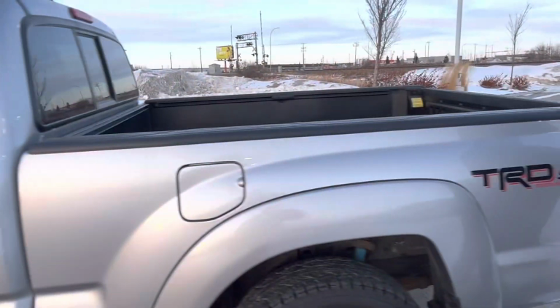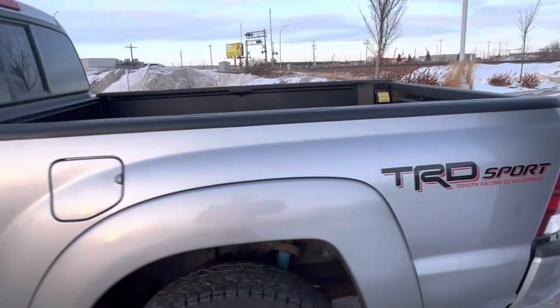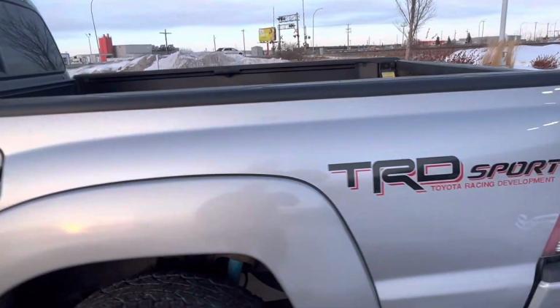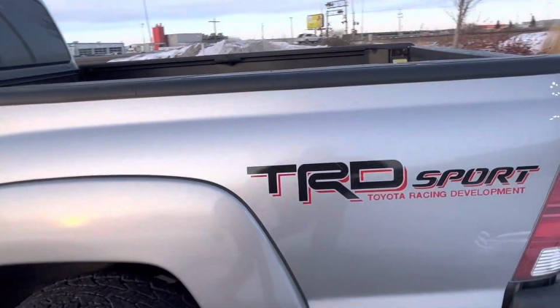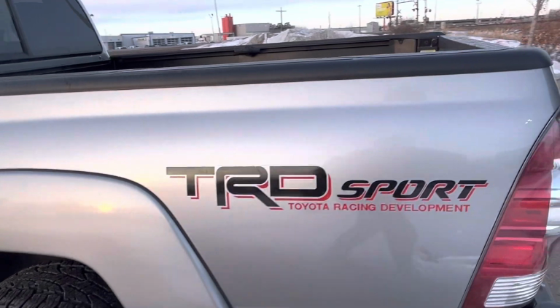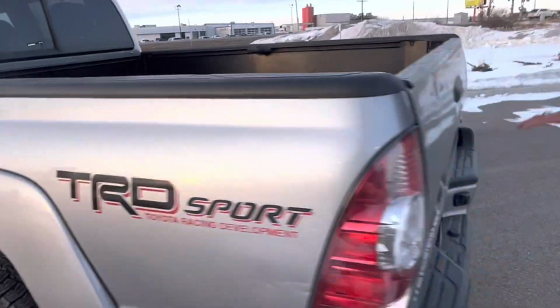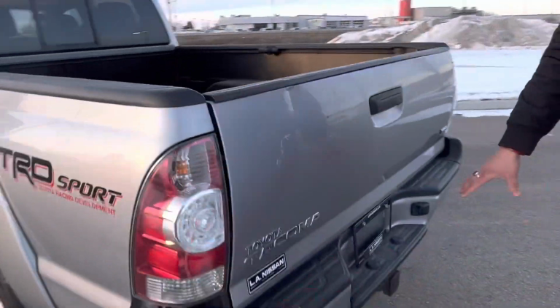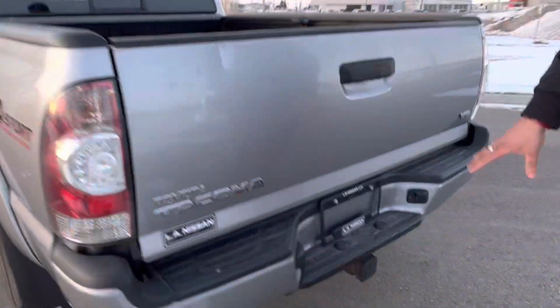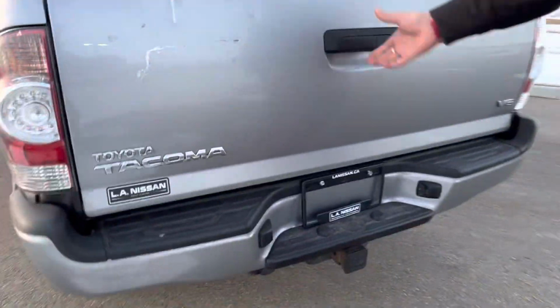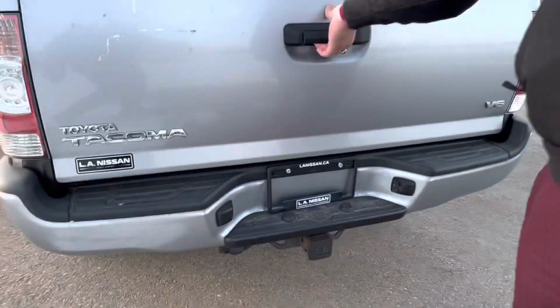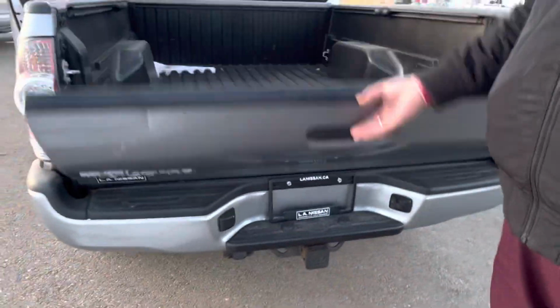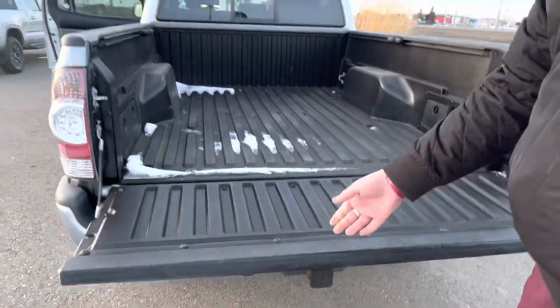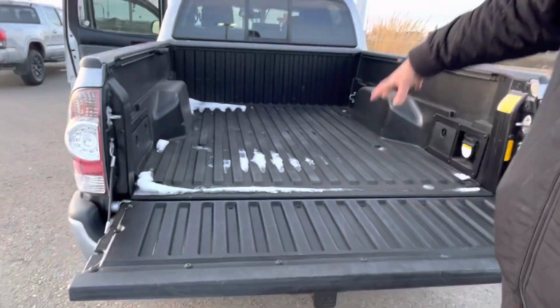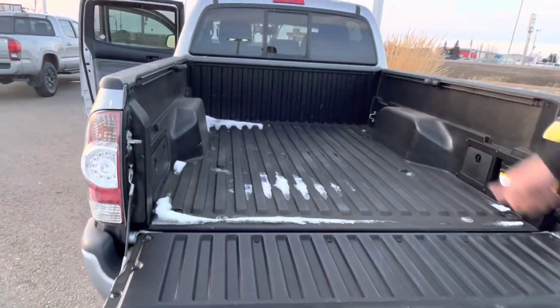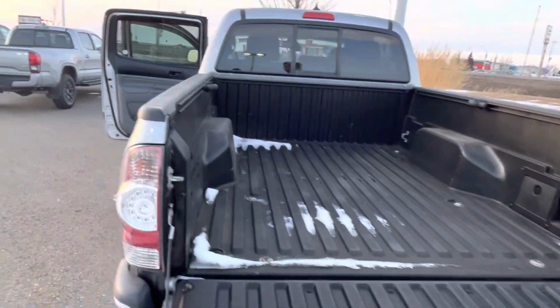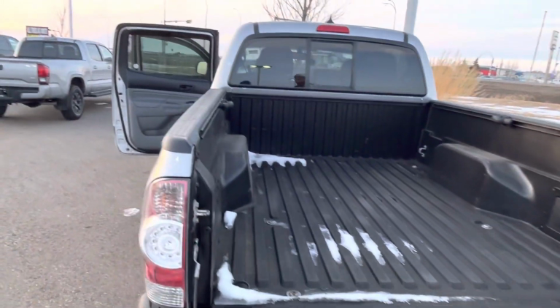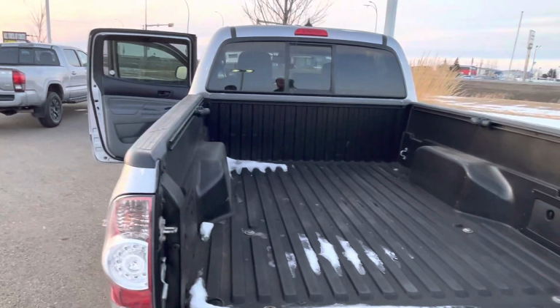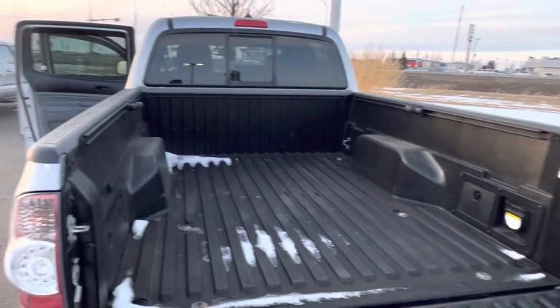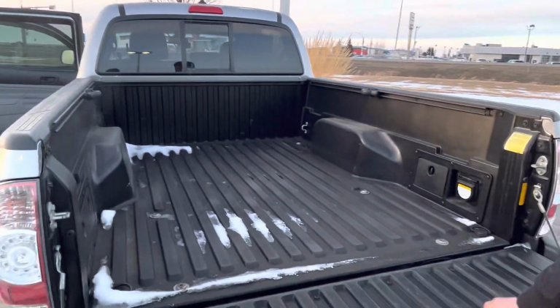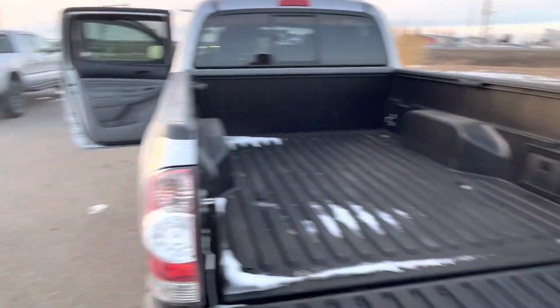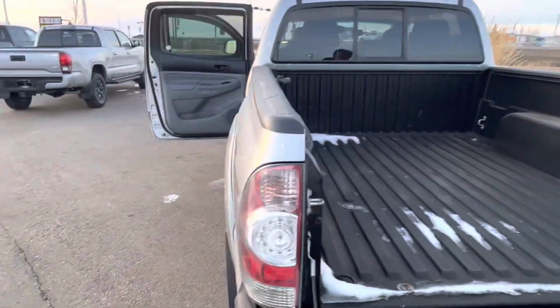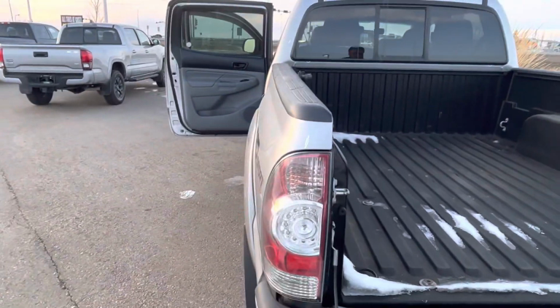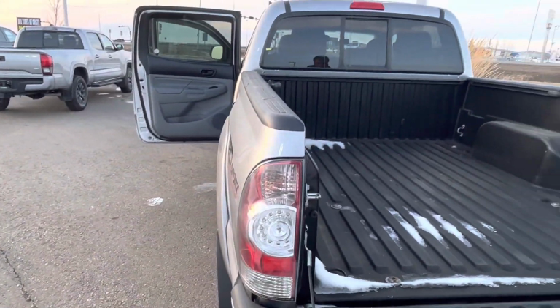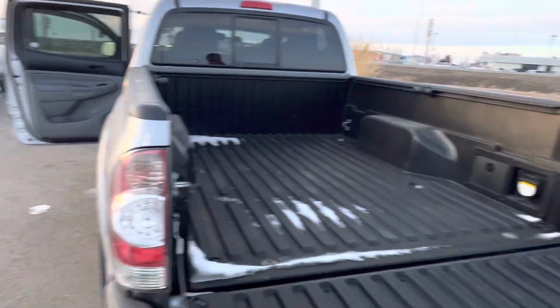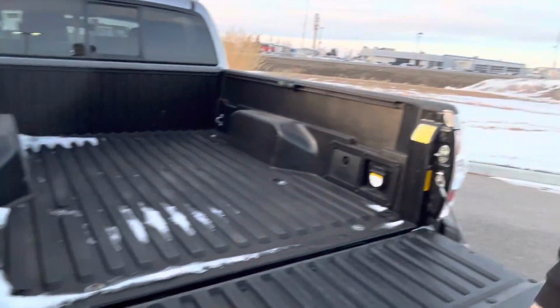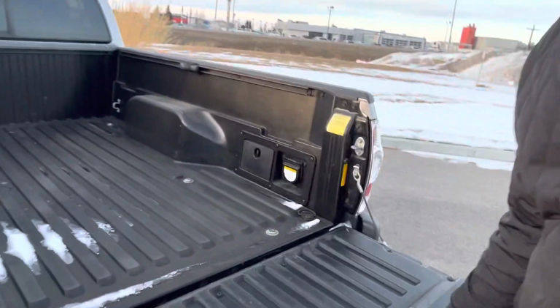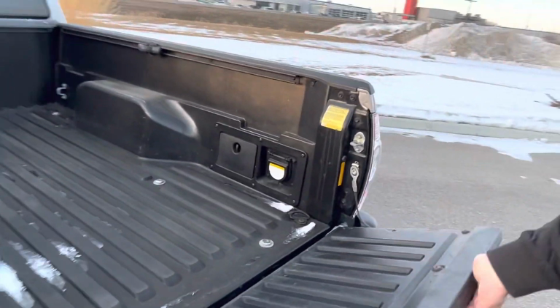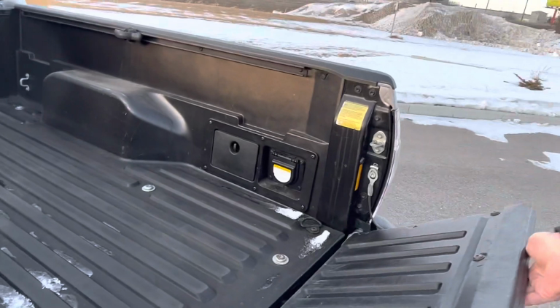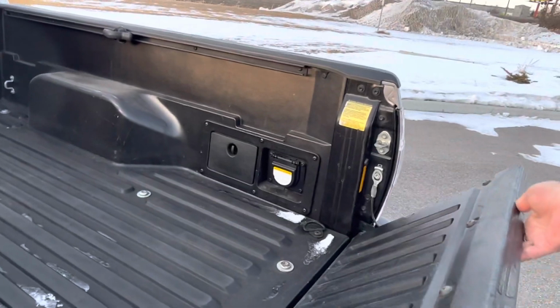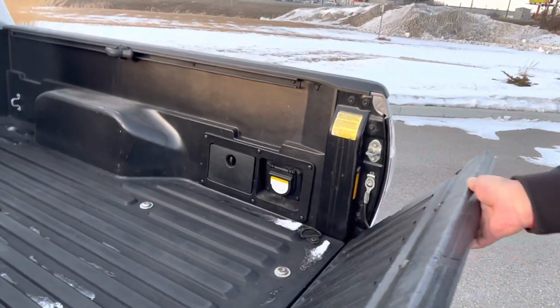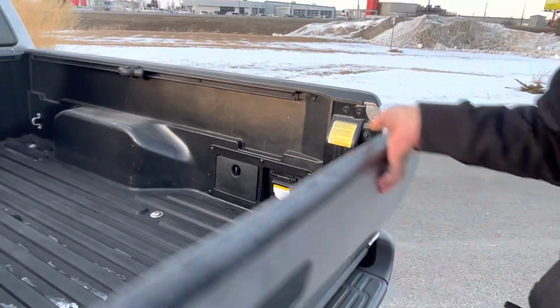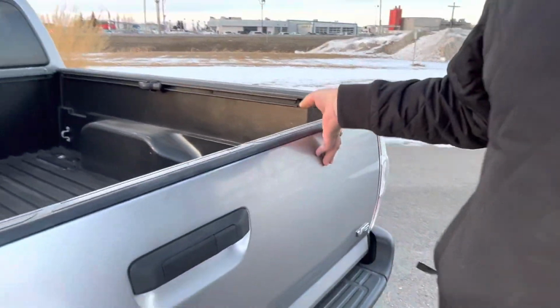I'll show you the back as well. You do have your tow hitch all ready to go, and a spray bed liner from the previous owner — it's really really nice. No major damages here as well, along with the wiring harness right there for any power tools that you want to use.